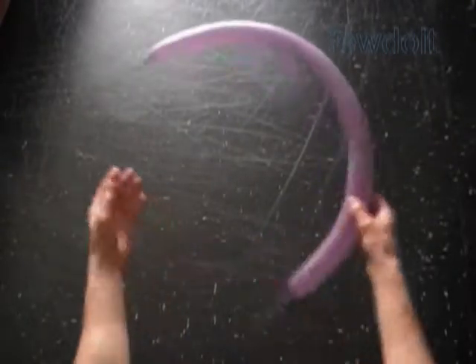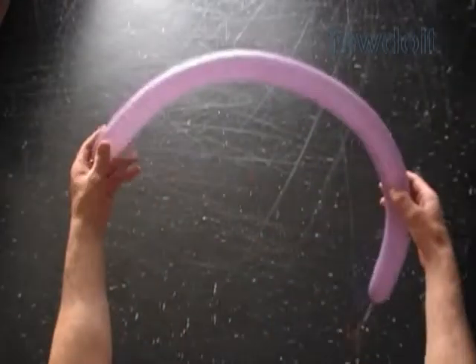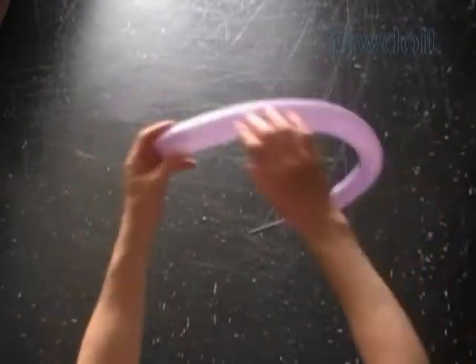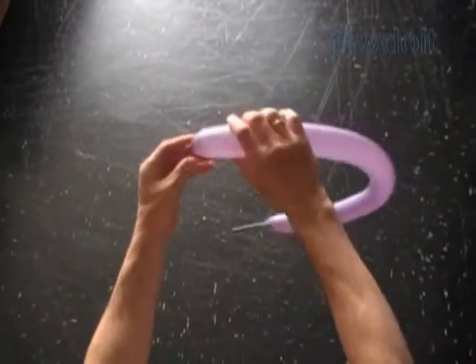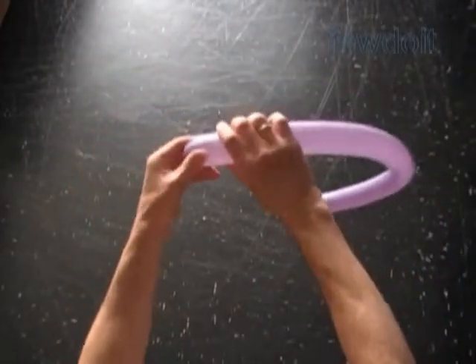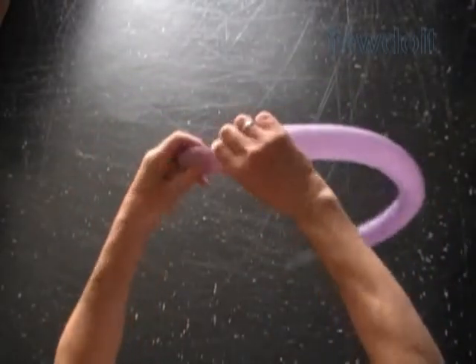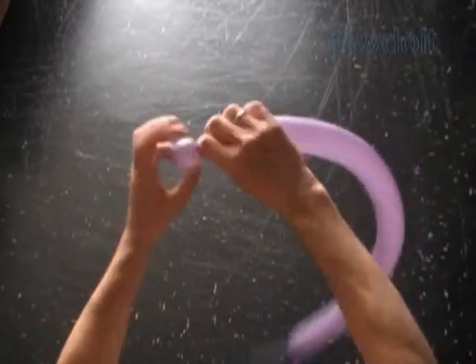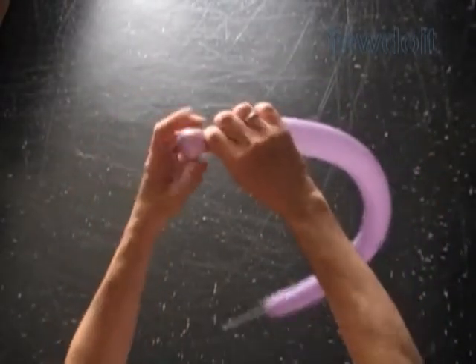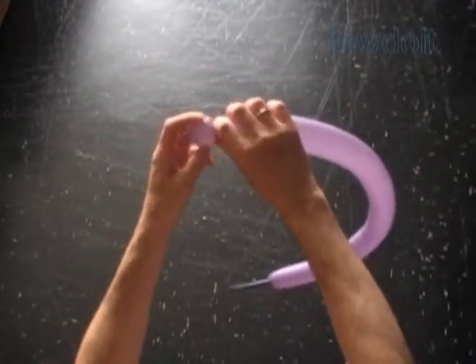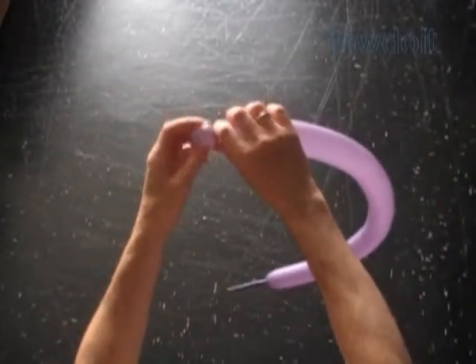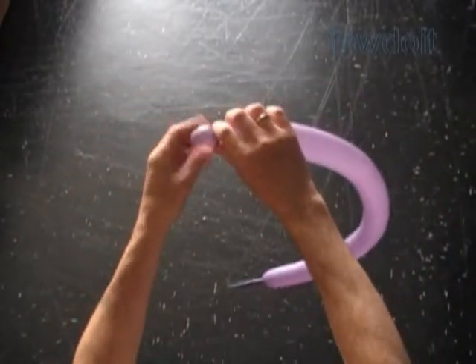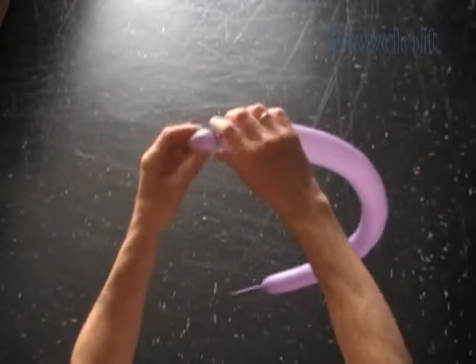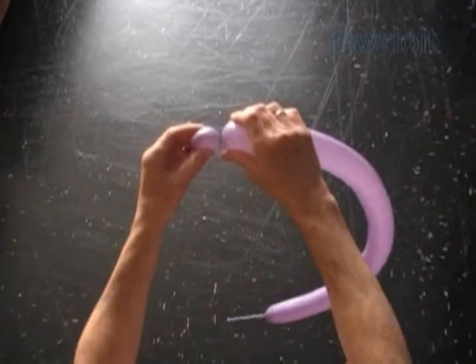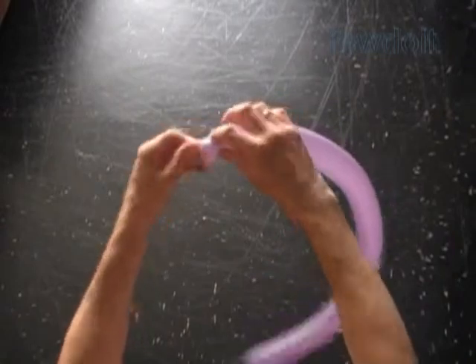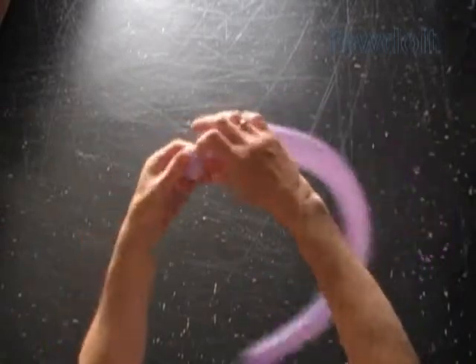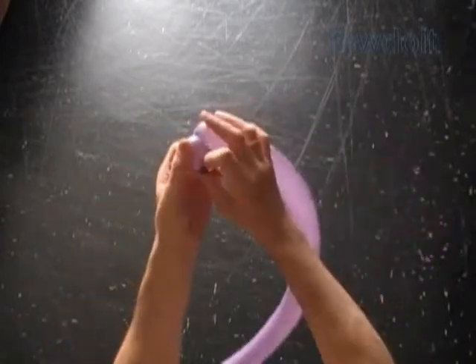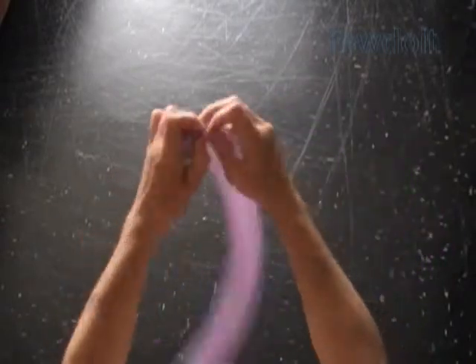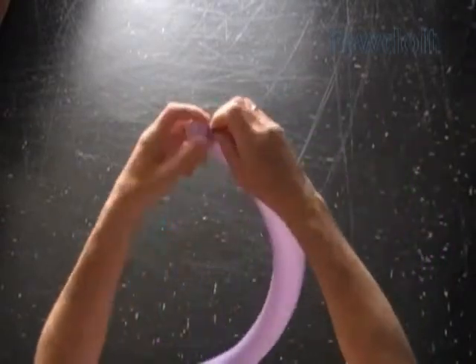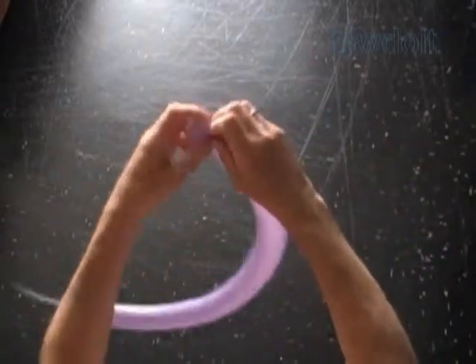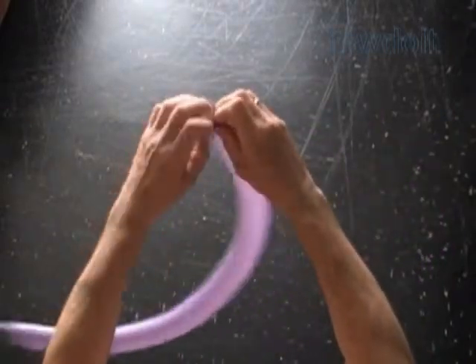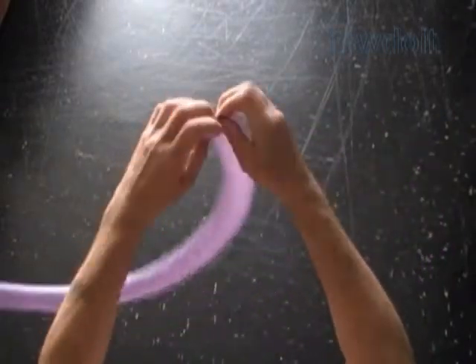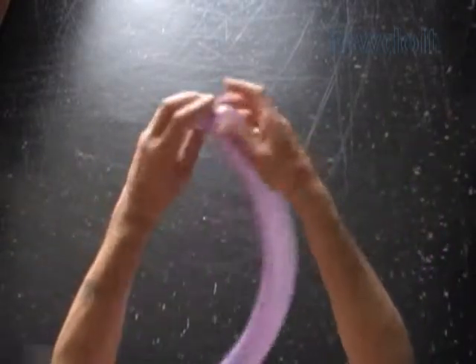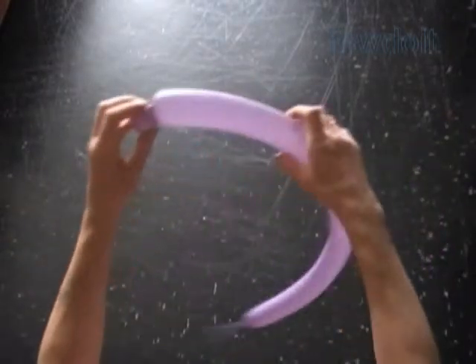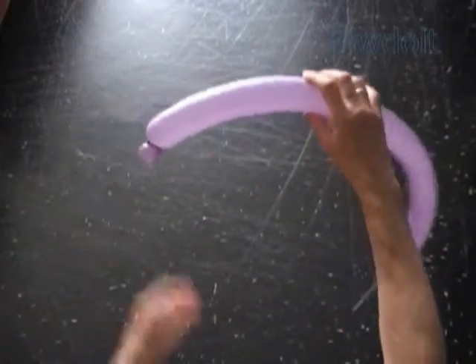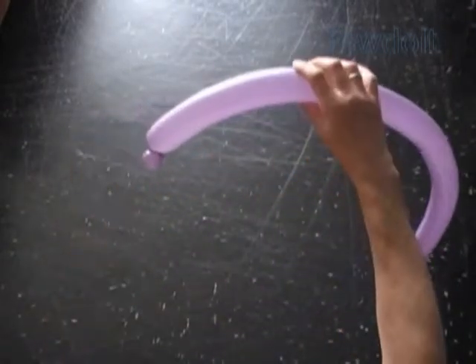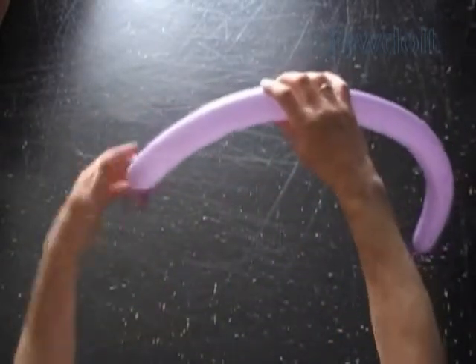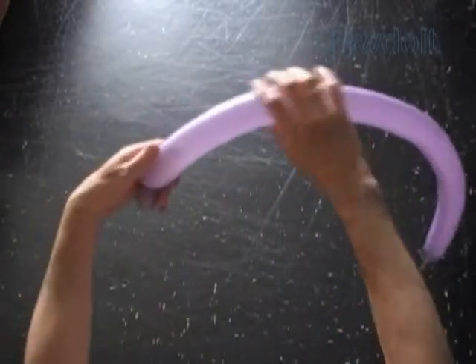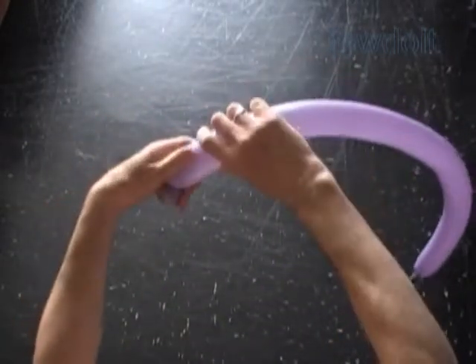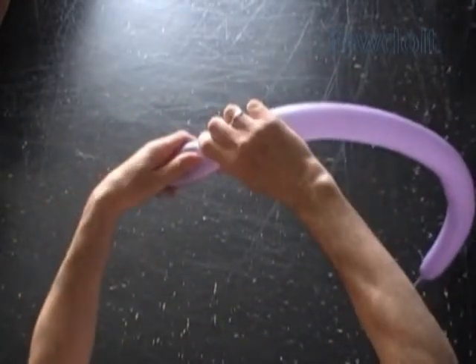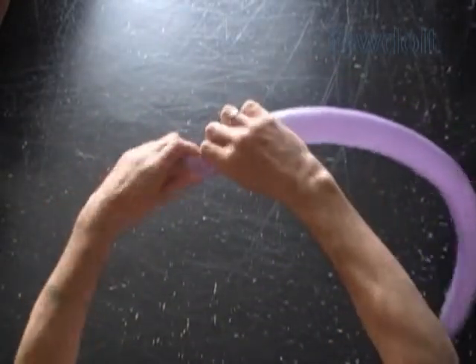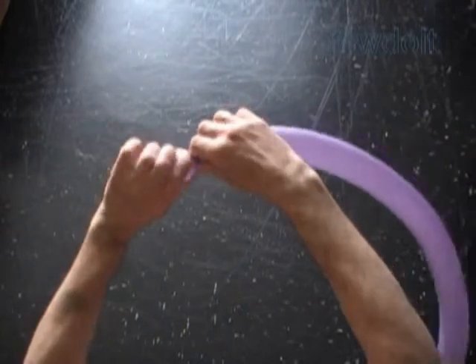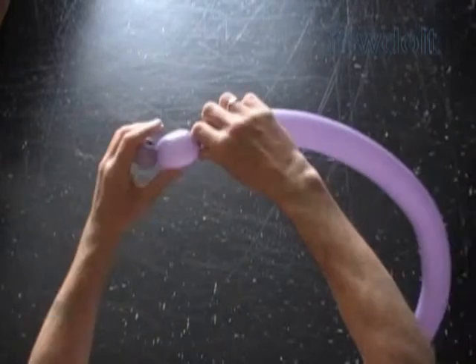Twist the first small bubble about 1 inch long. Lock both ends of the first bubble in one lock twist. Then twist the second bubble about 2 inches long.